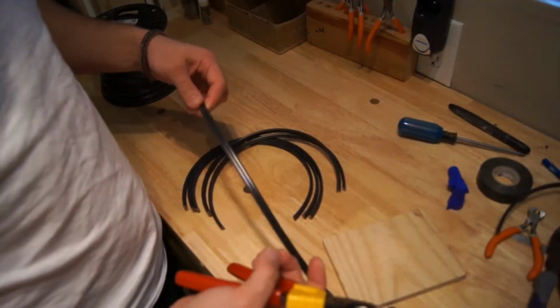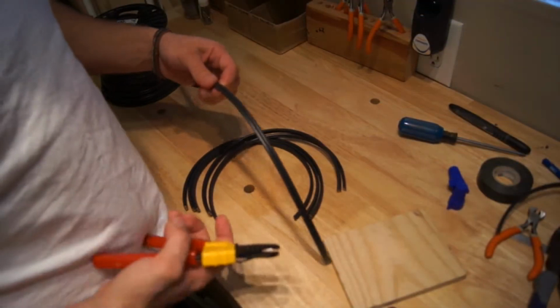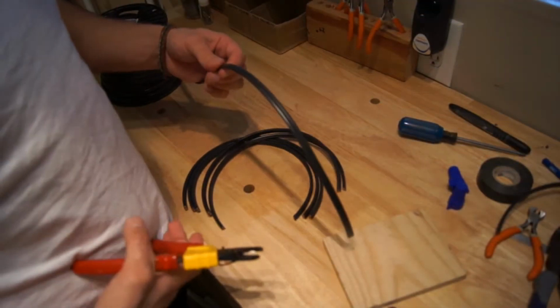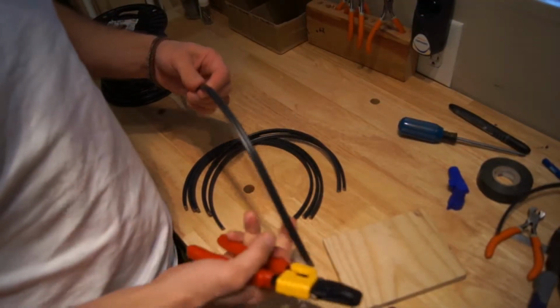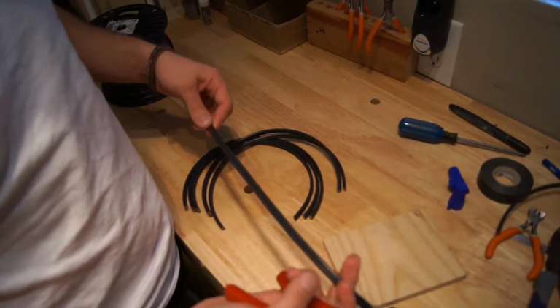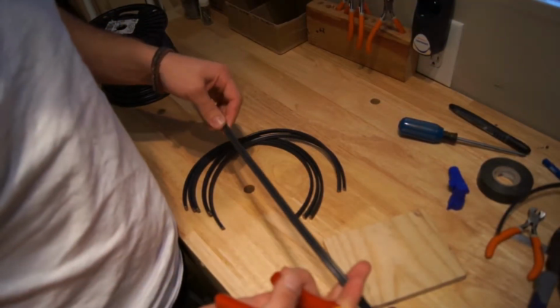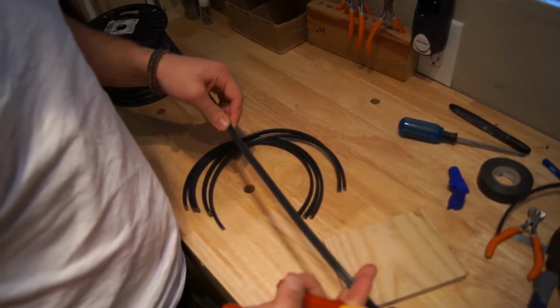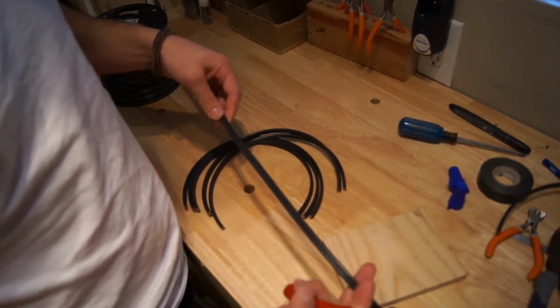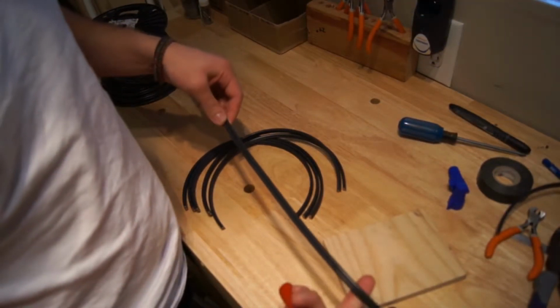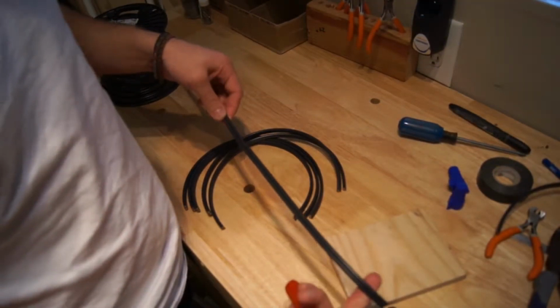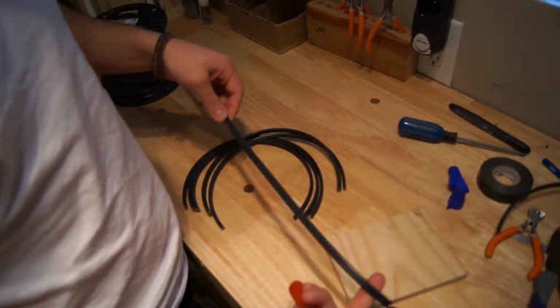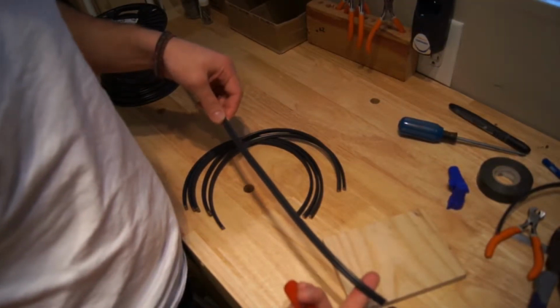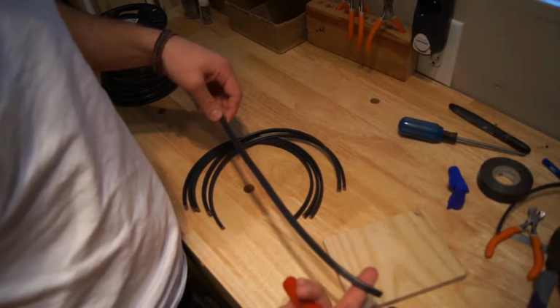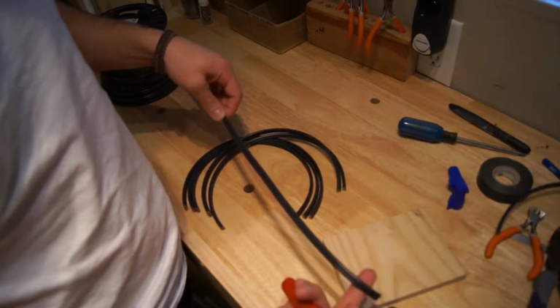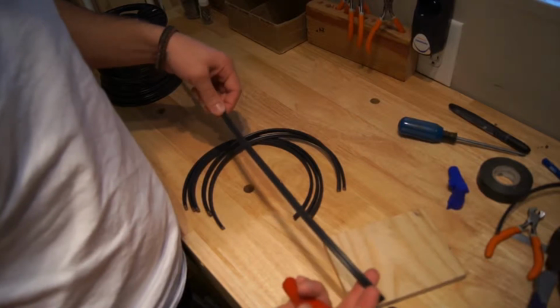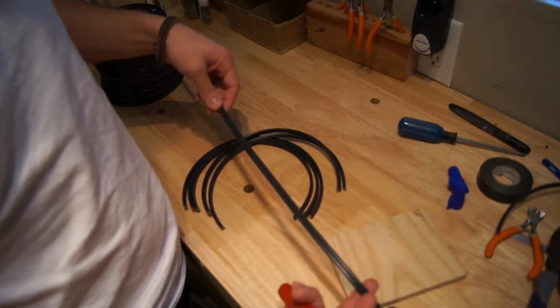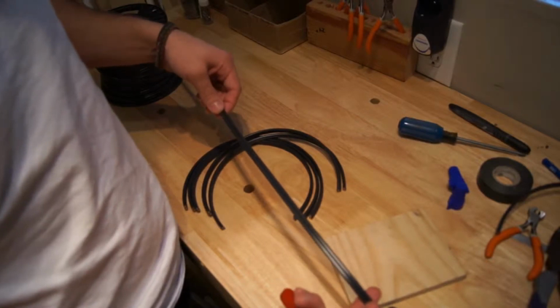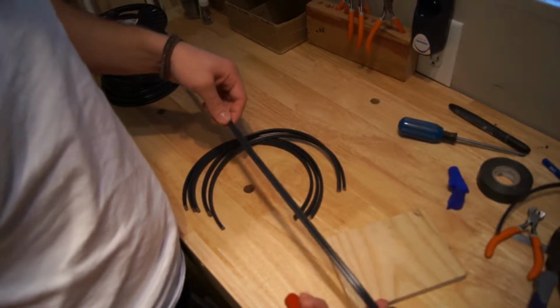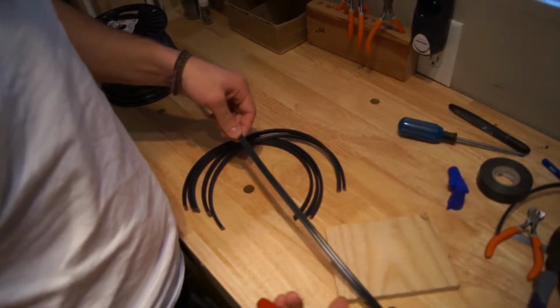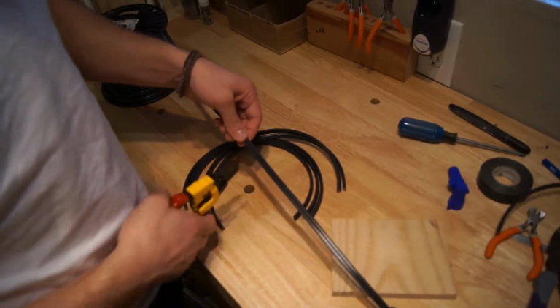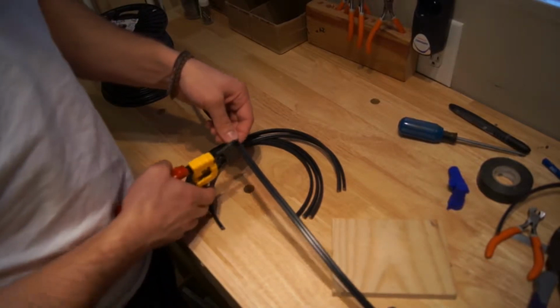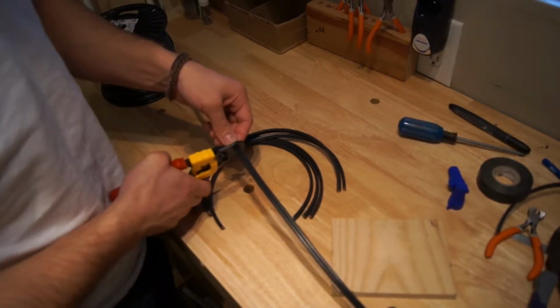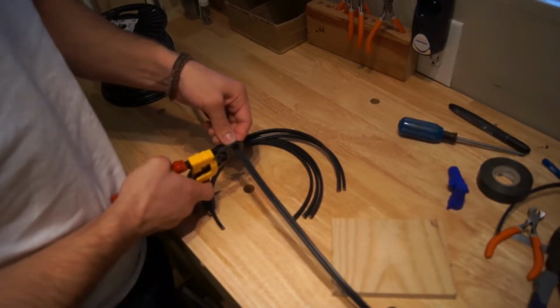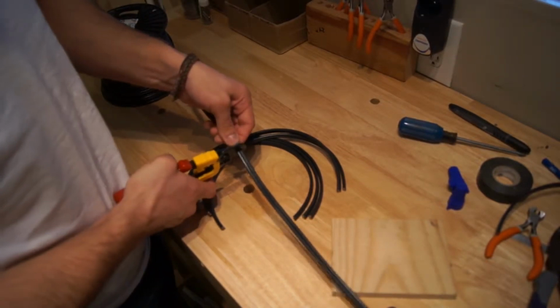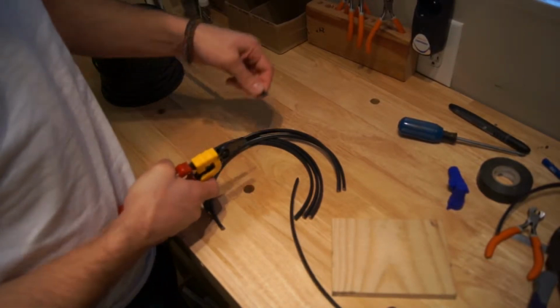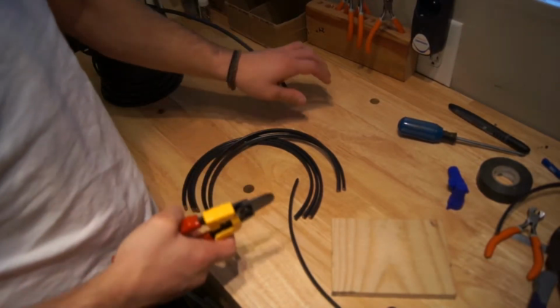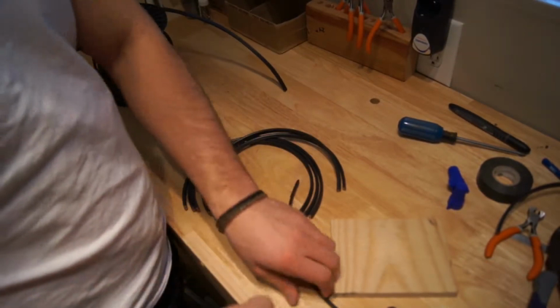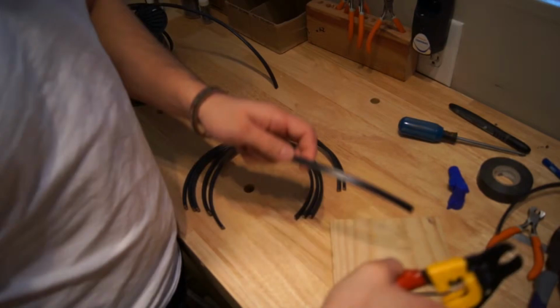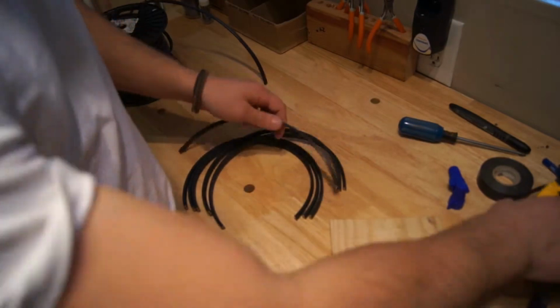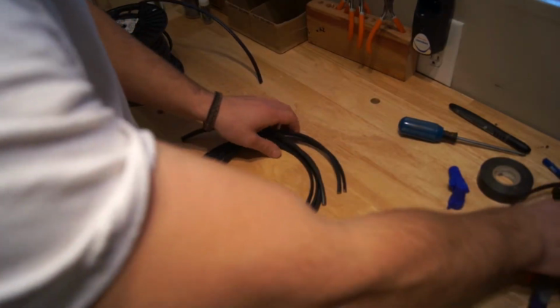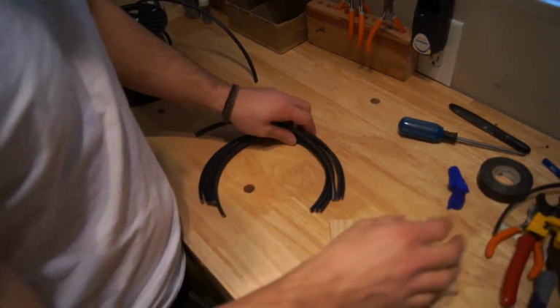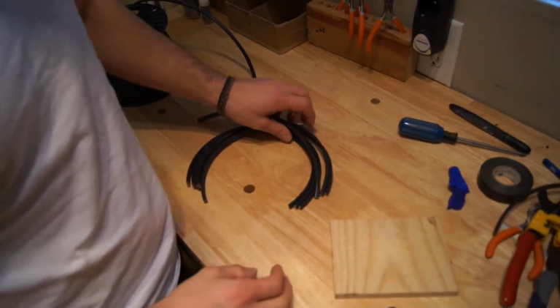The first step is to cut six lengths of roughly 14-inch, 14 by 2 wire. We've got all six of them here.